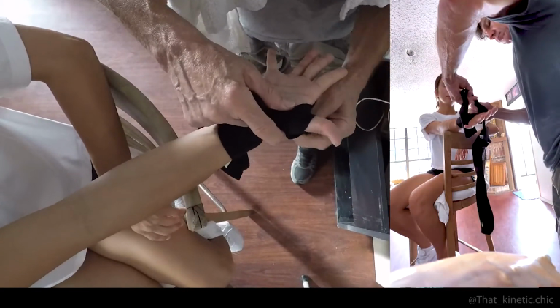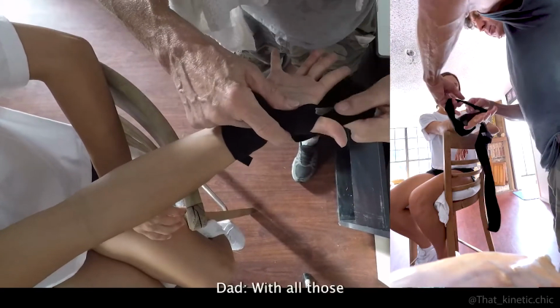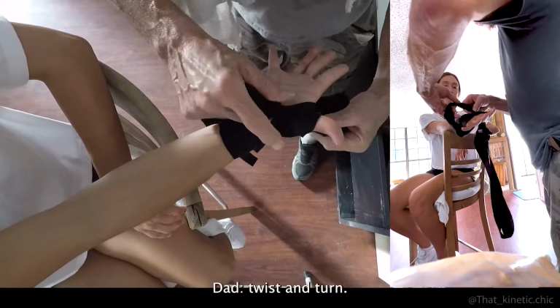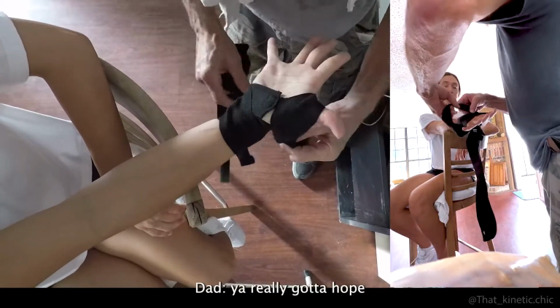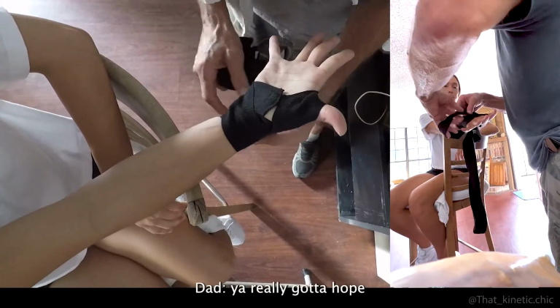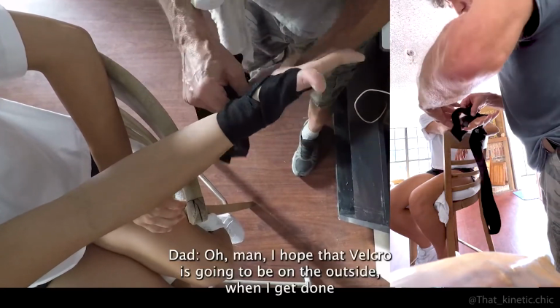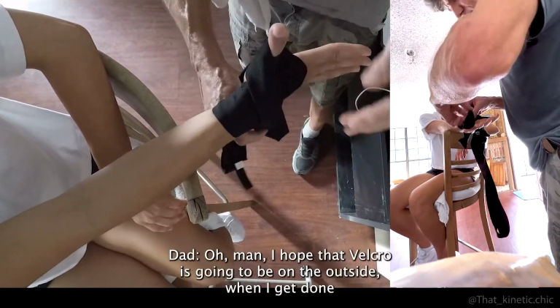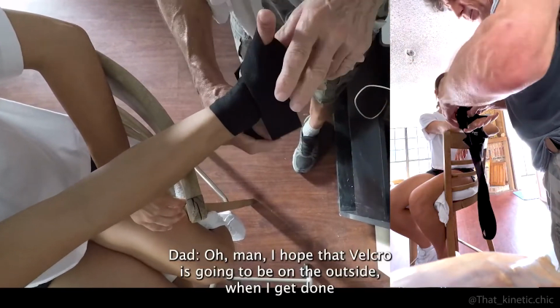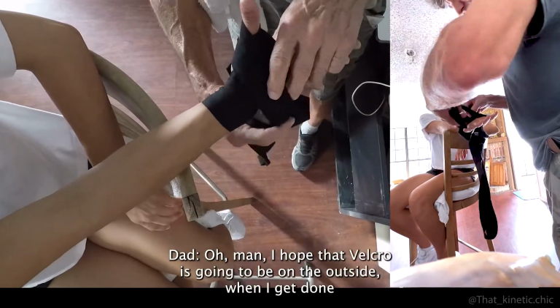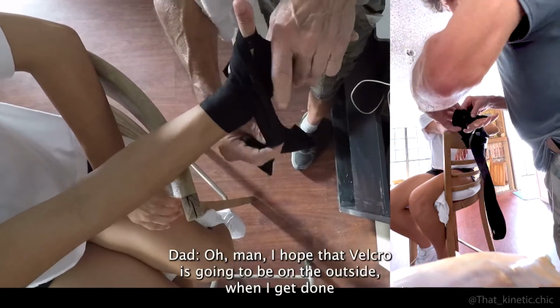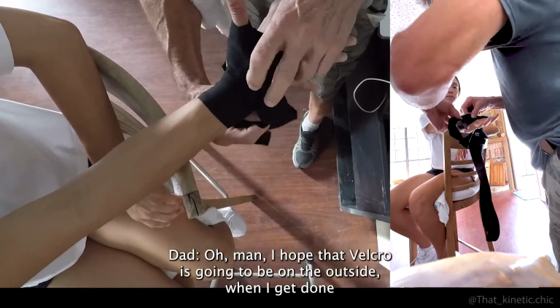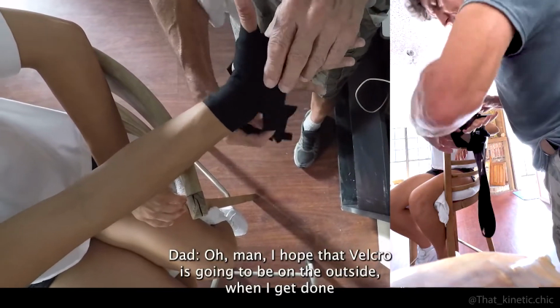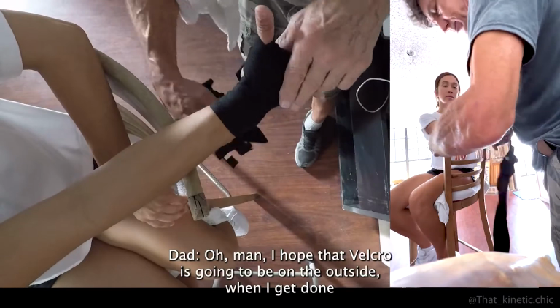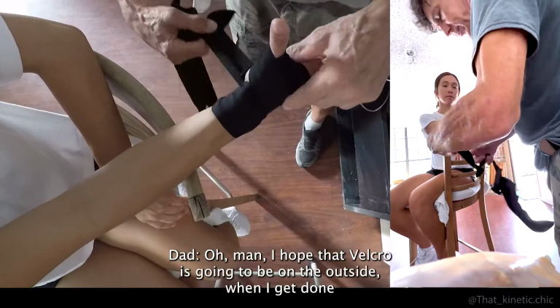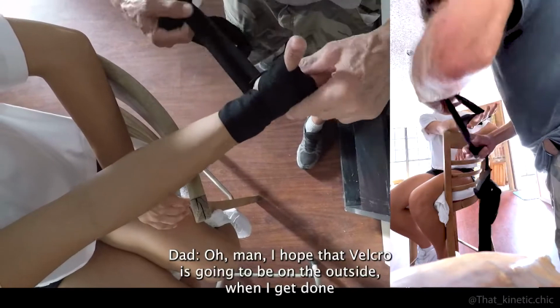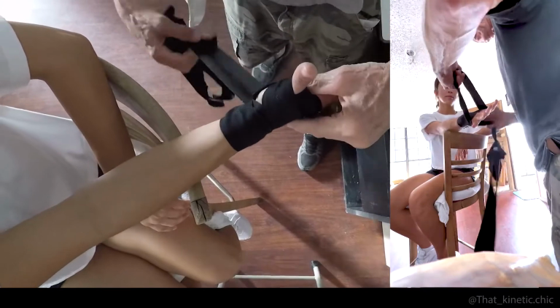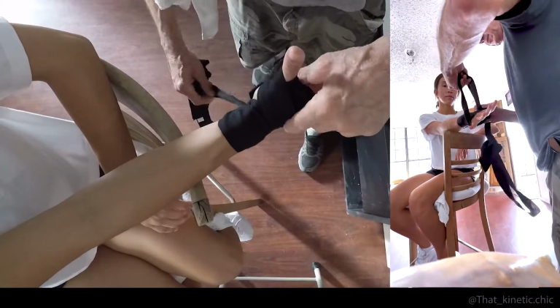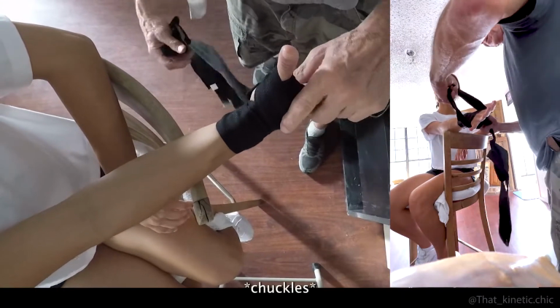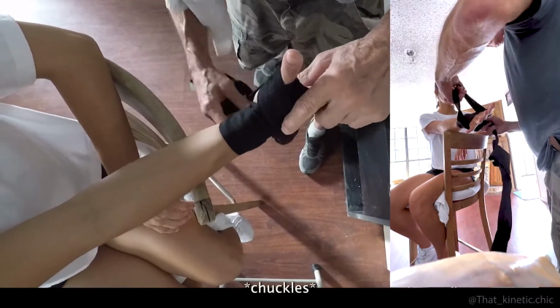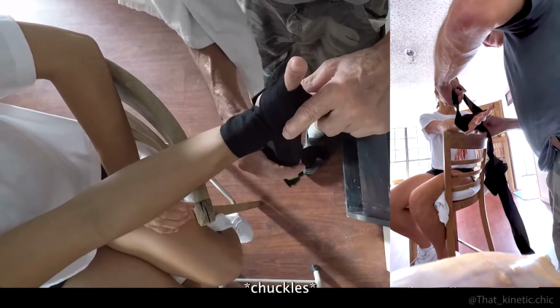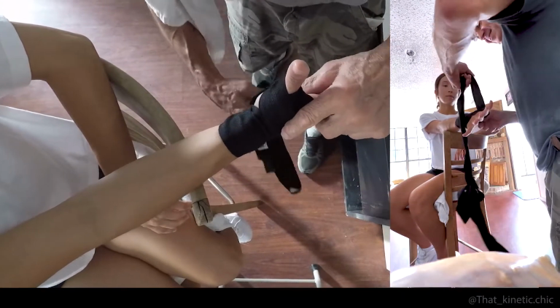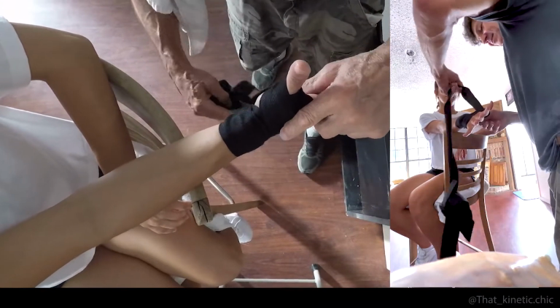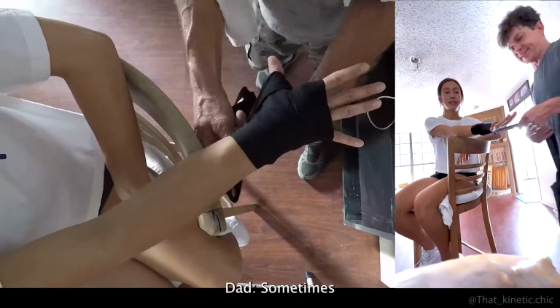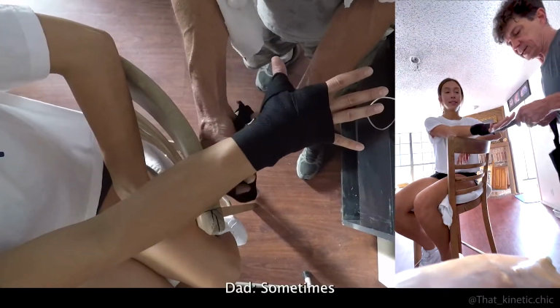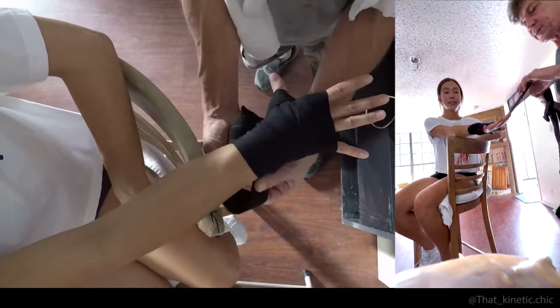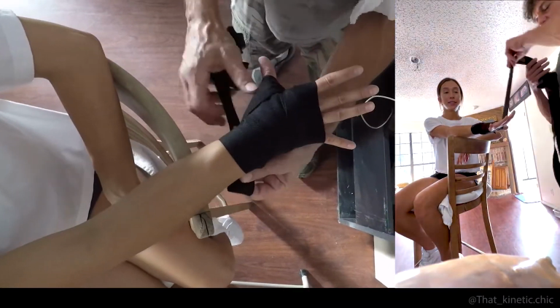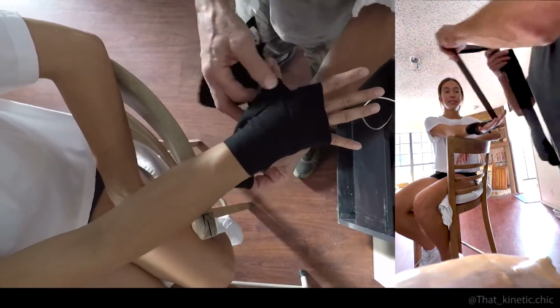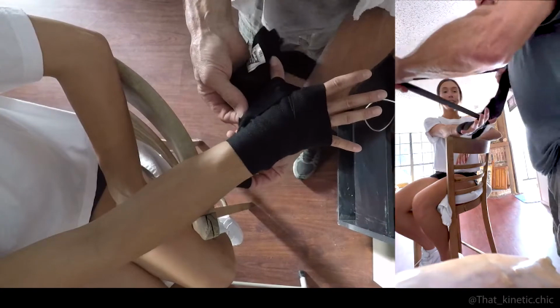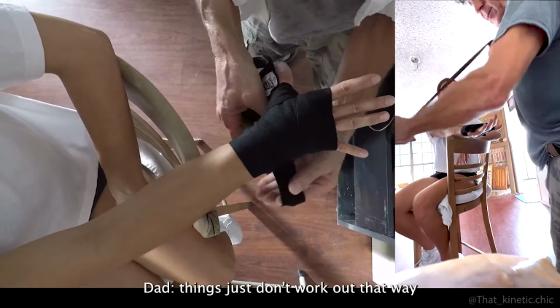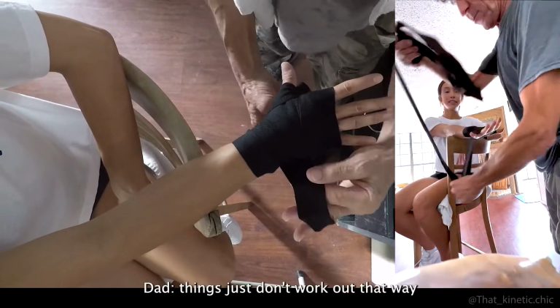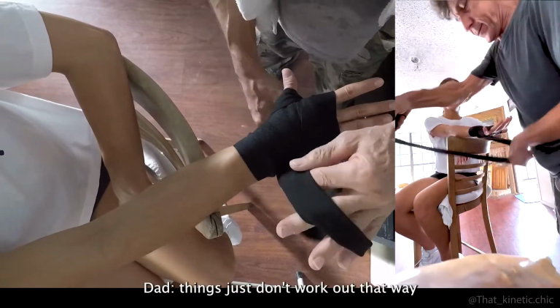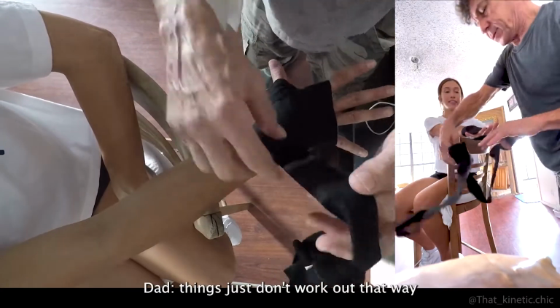With all those twists and turns you really gotta hope that the velcro is going to be on the outside. Sometimes things just don't work out that way.